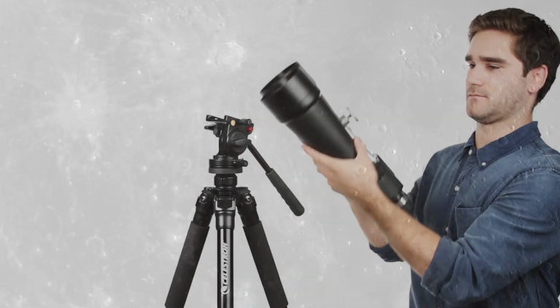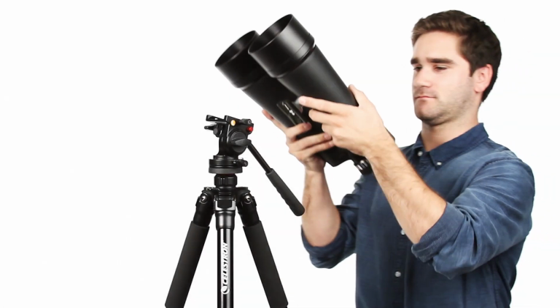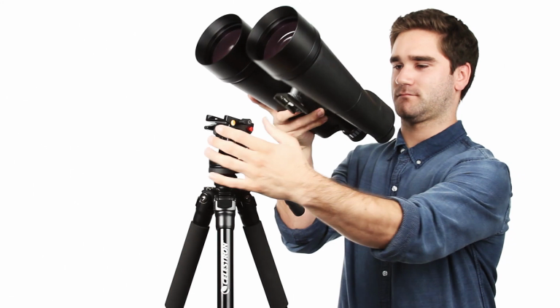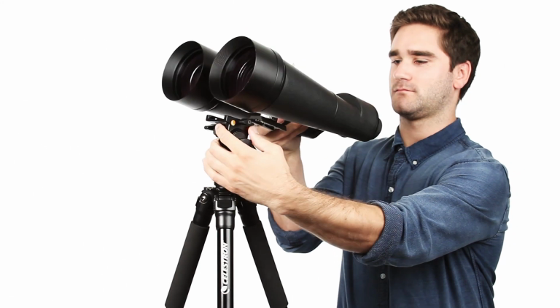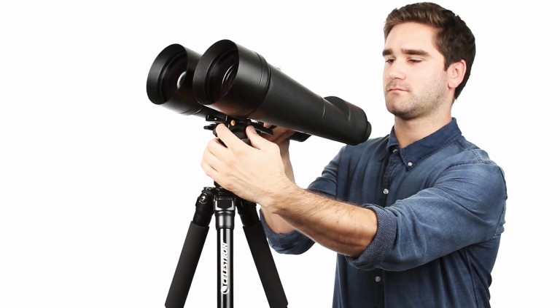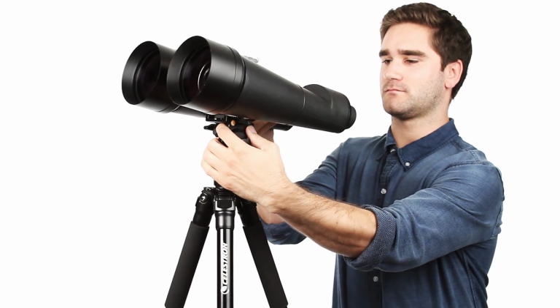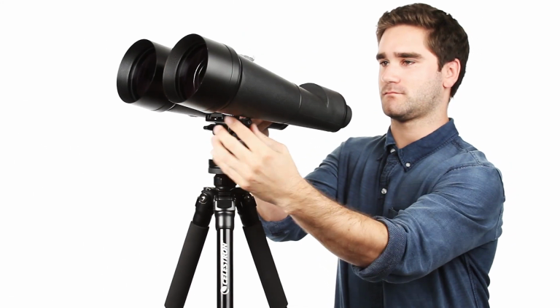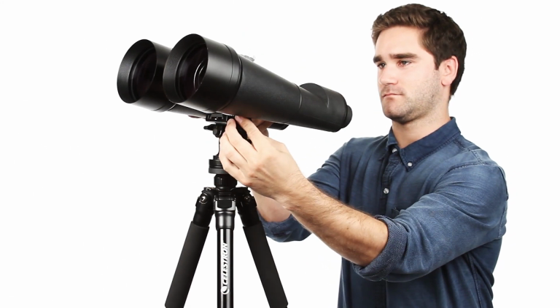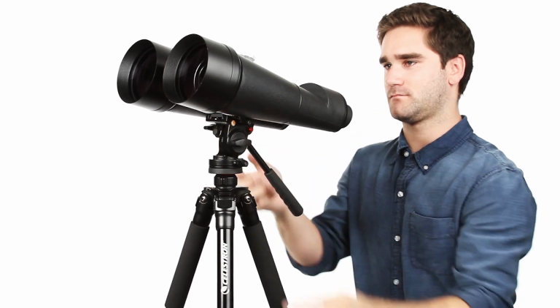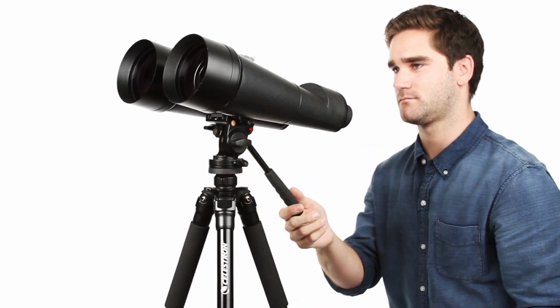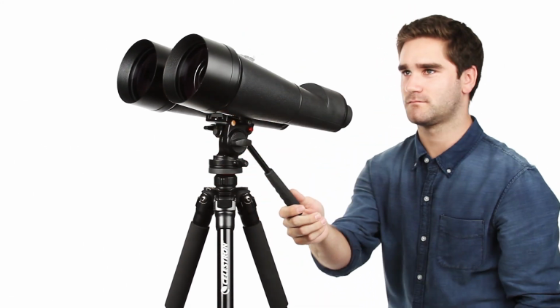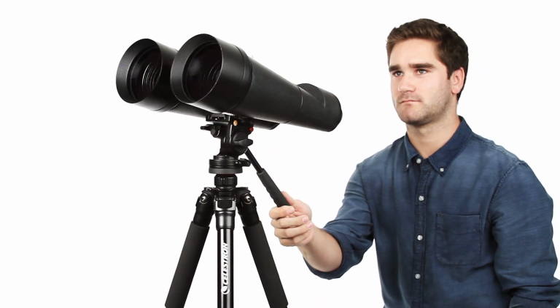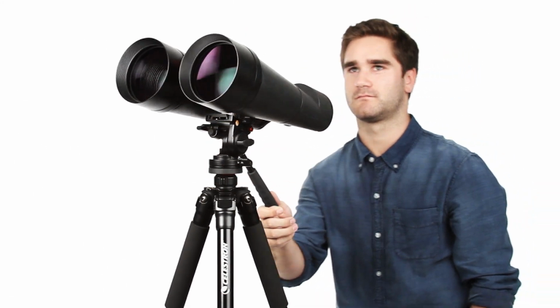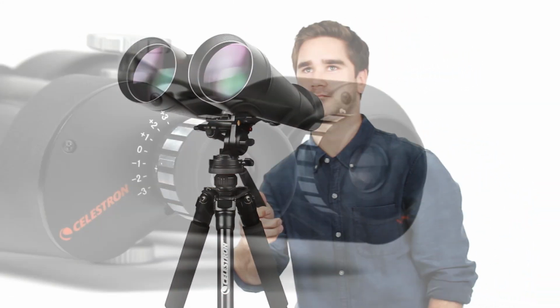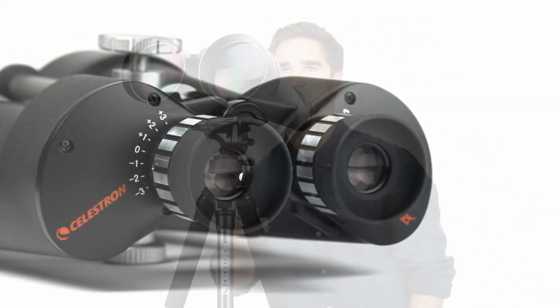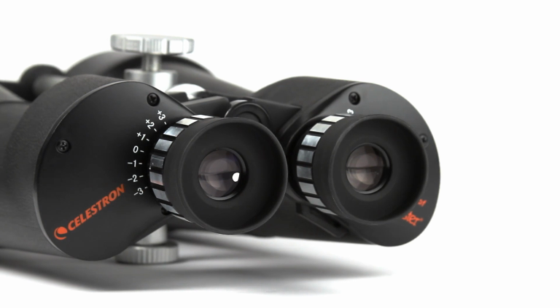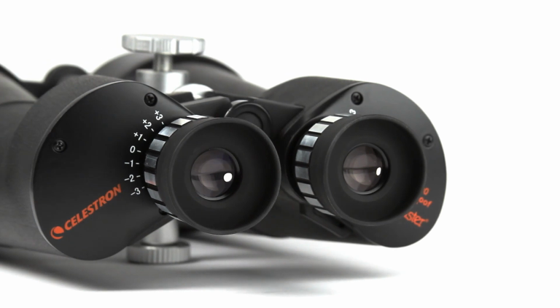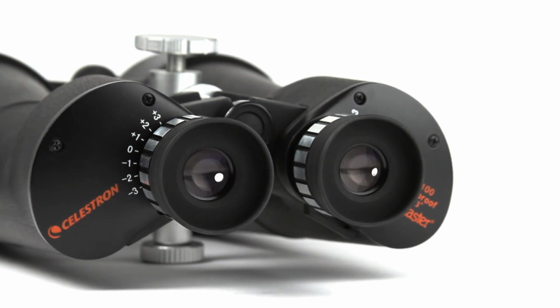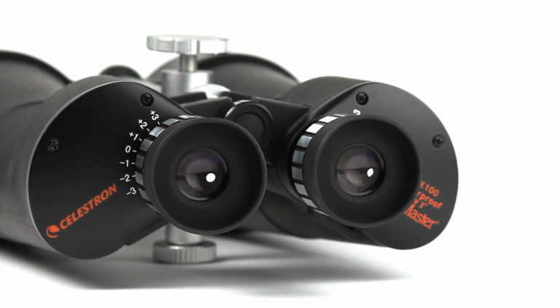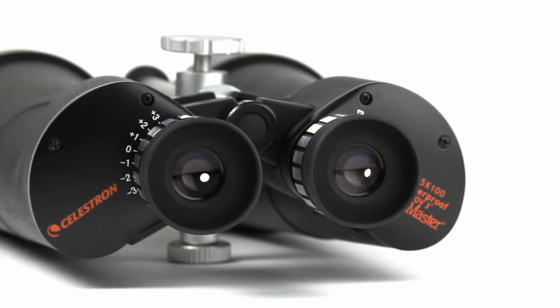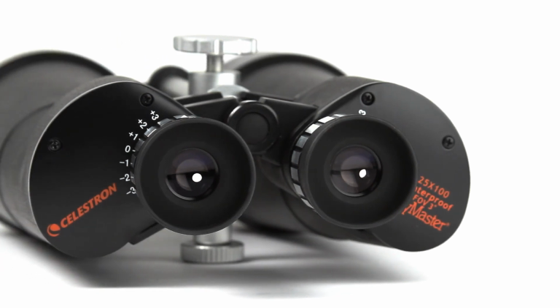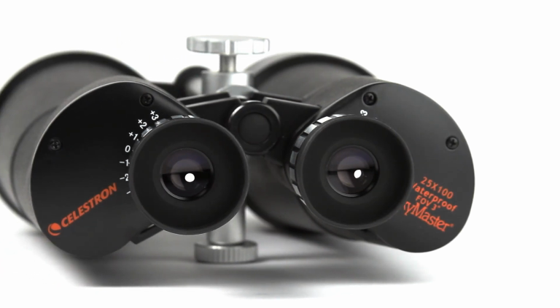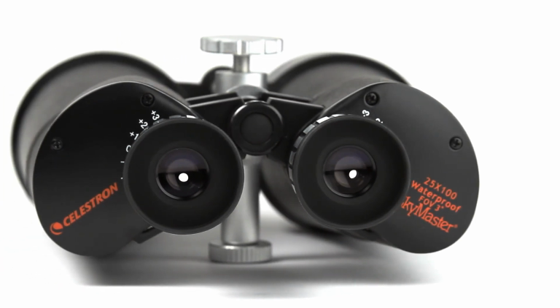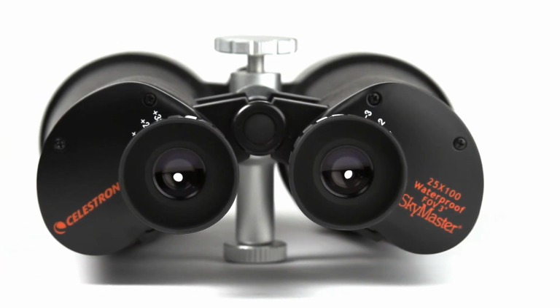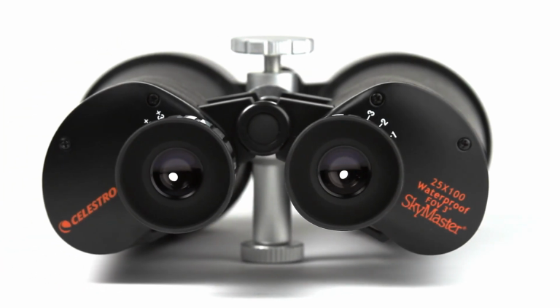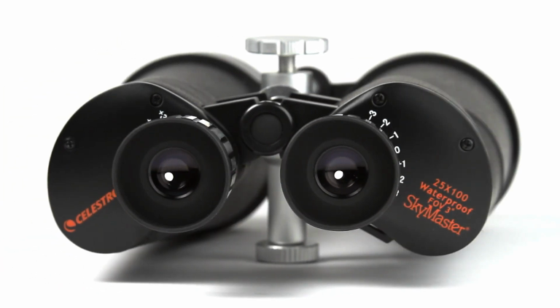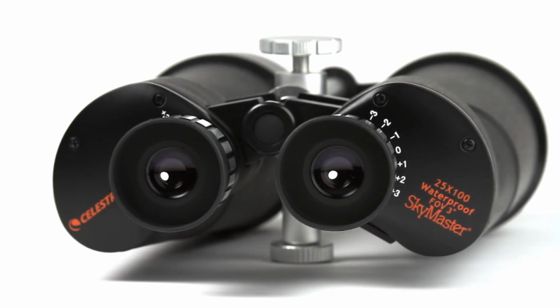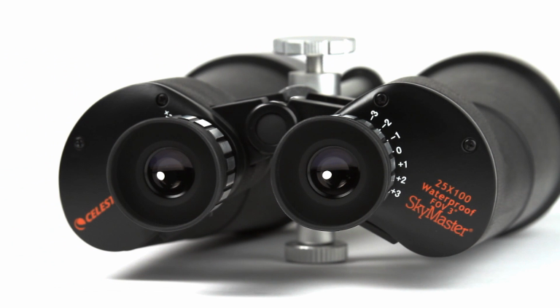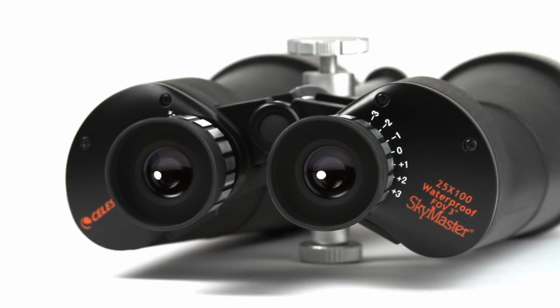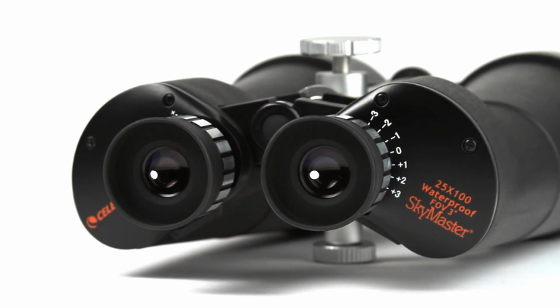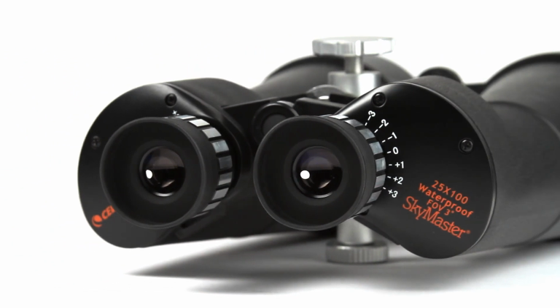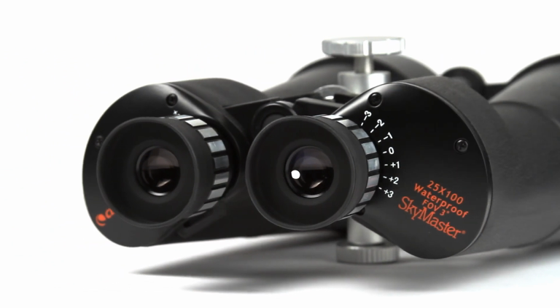Mount any SkyMaster on a tripod for comfortable extended viewing sessions and stable images. SkyMaster binoculars feature high-quality BAK4 prisms and multi-coated optics for improved contrast and resolution.